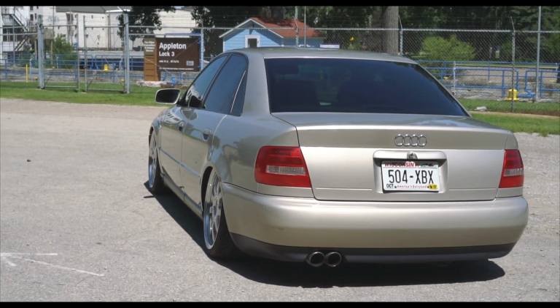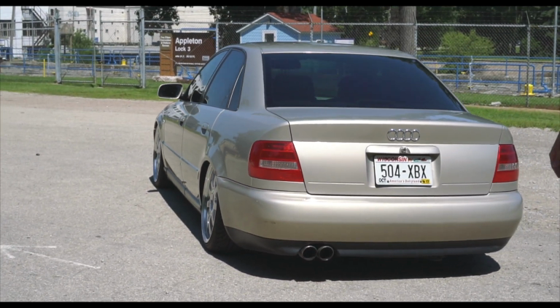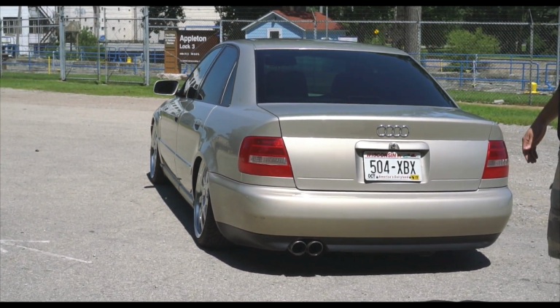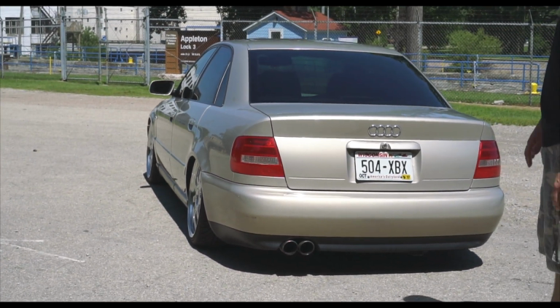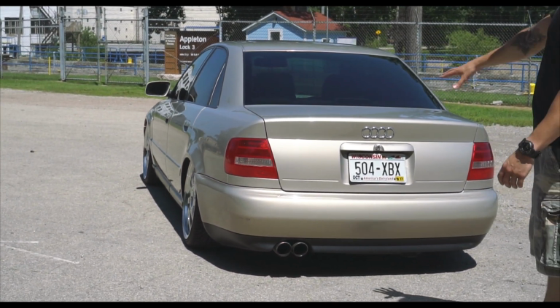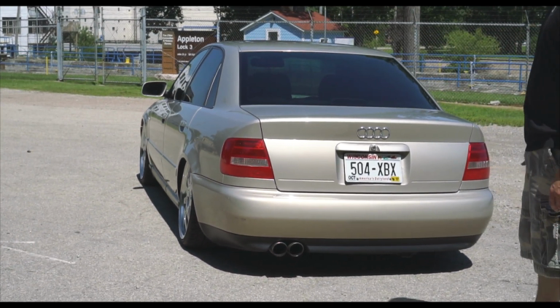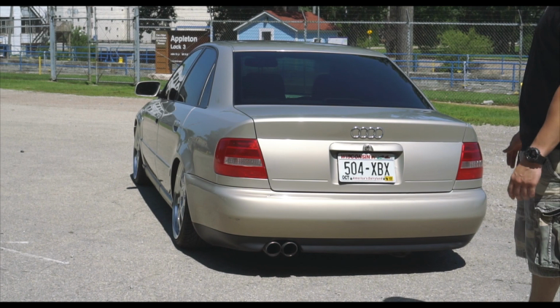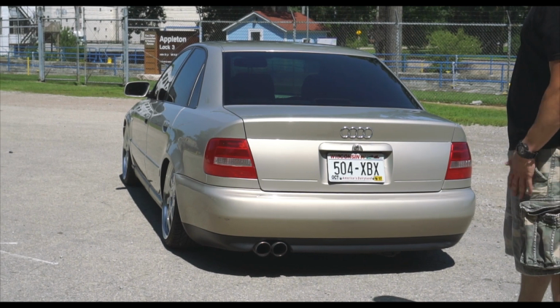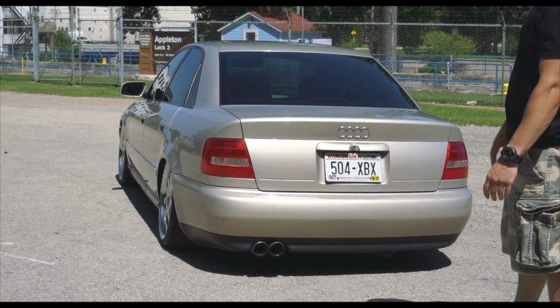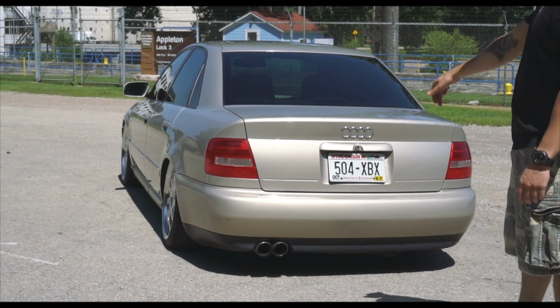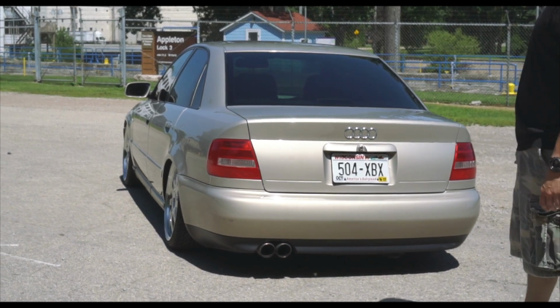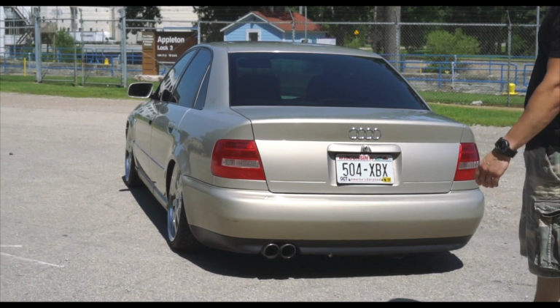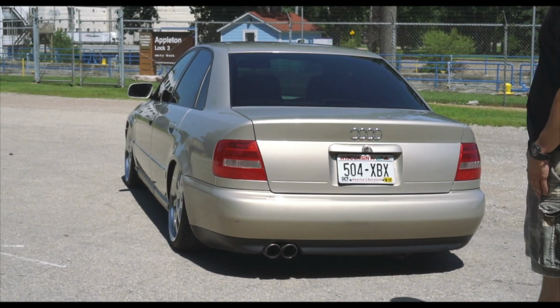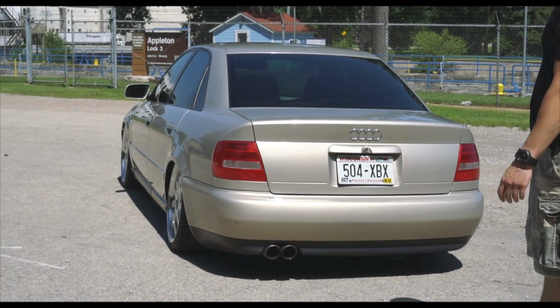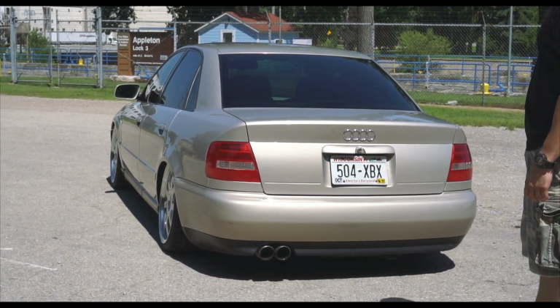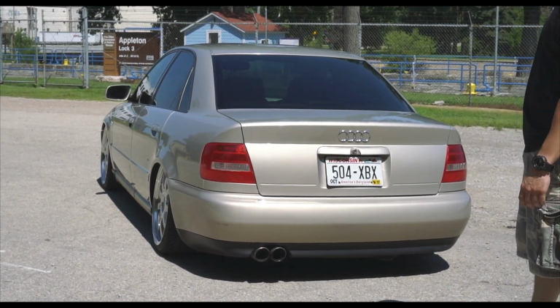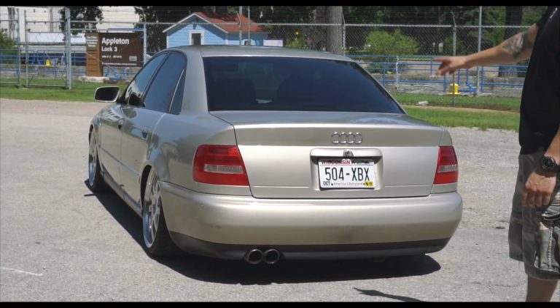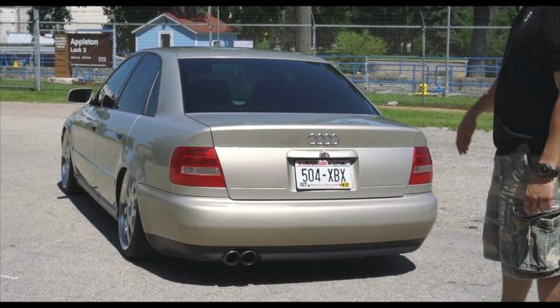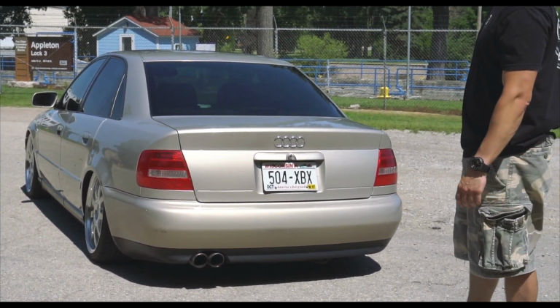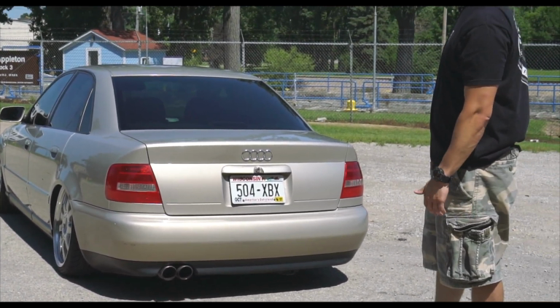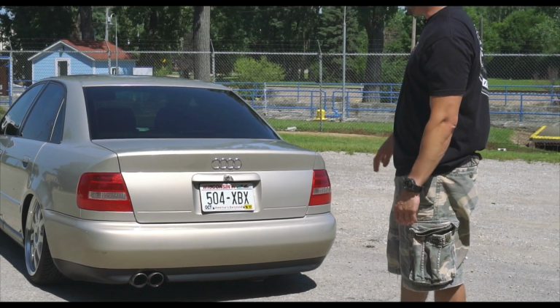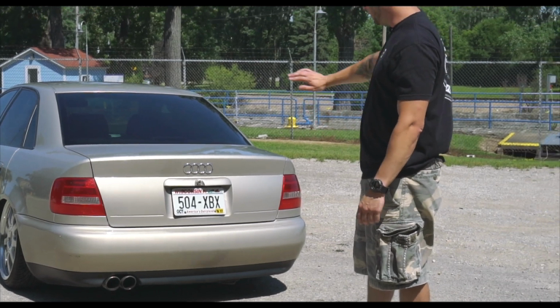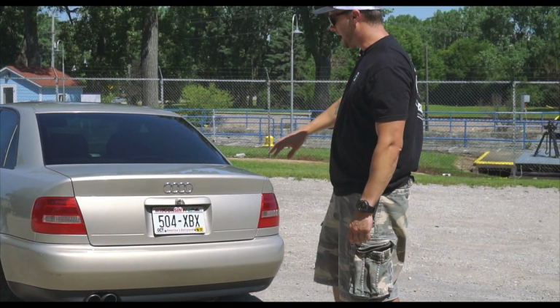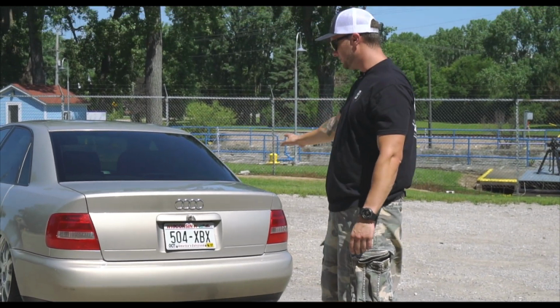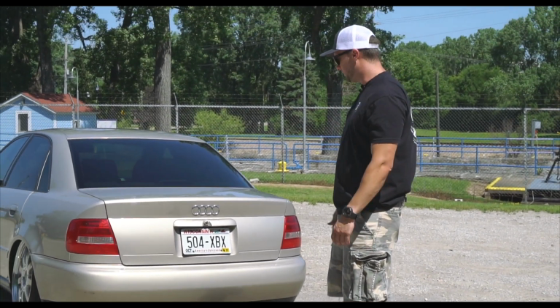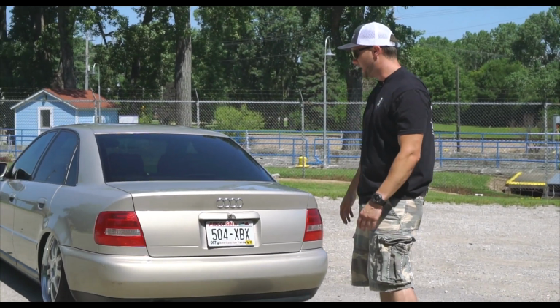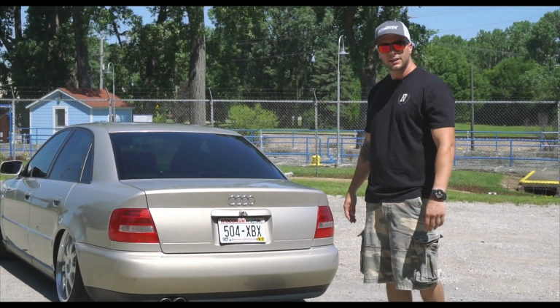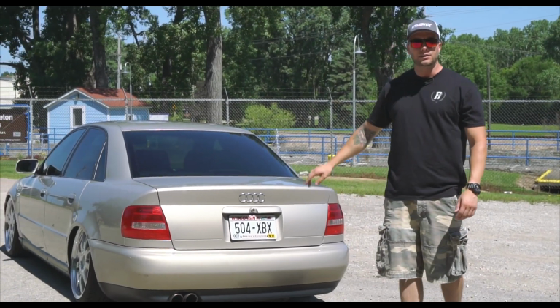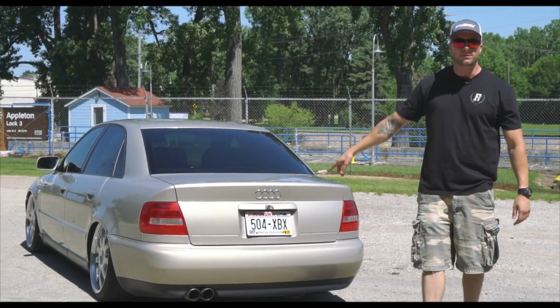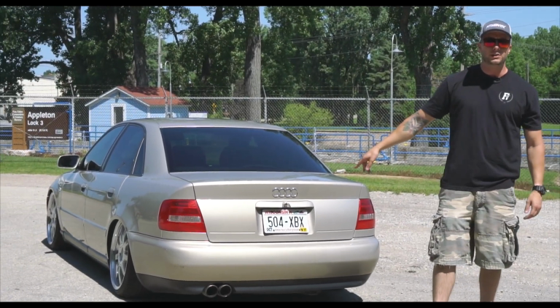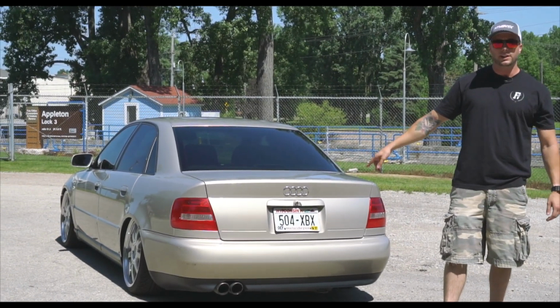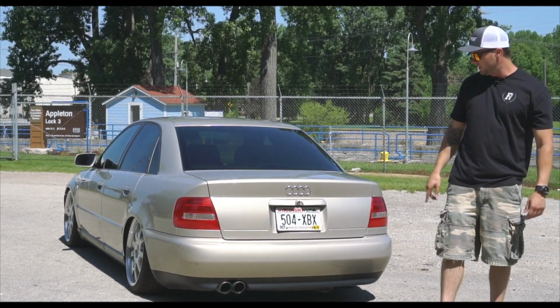Suspension and wheels are basically the main components he's done to this car. It's just a daily driver — he didn't want to do anything too crazy with it. Tinted windows, motor is stock, no intake, nothing like that. He does have a 2.5 inch Borla exhaust.